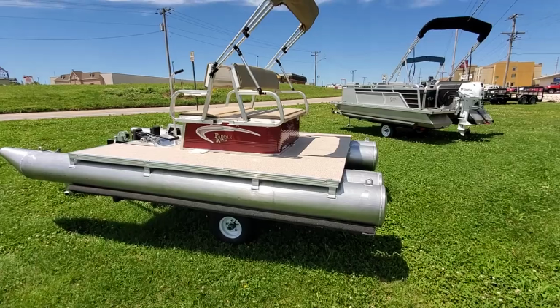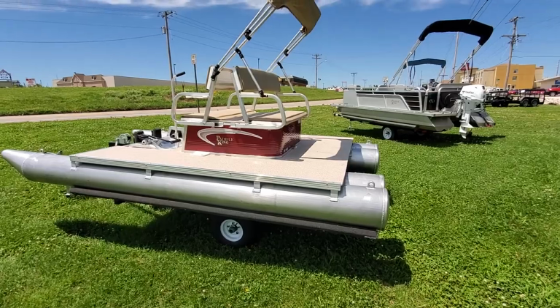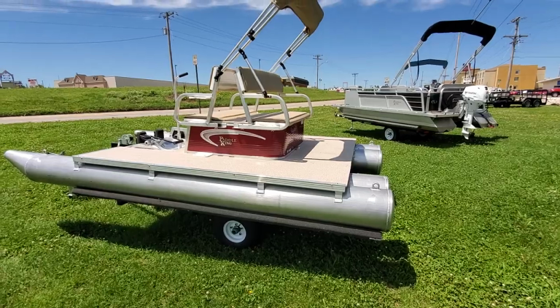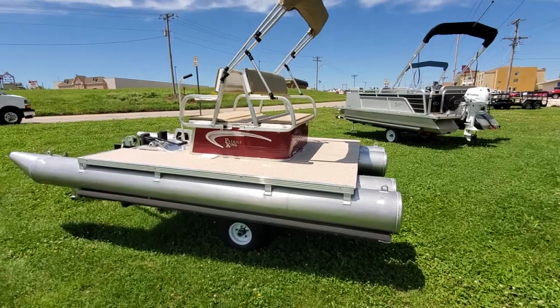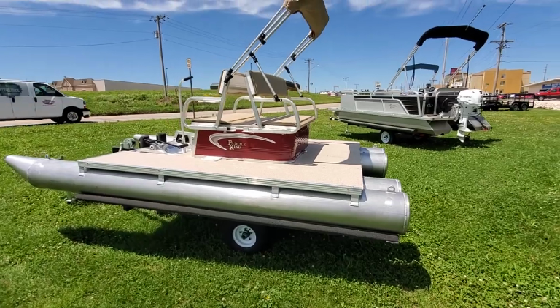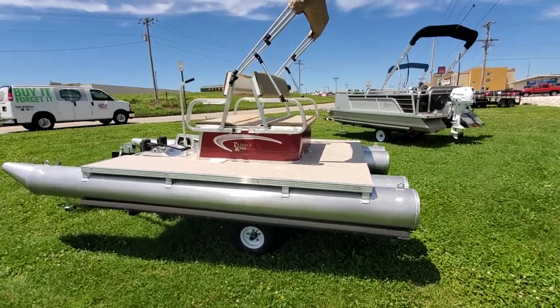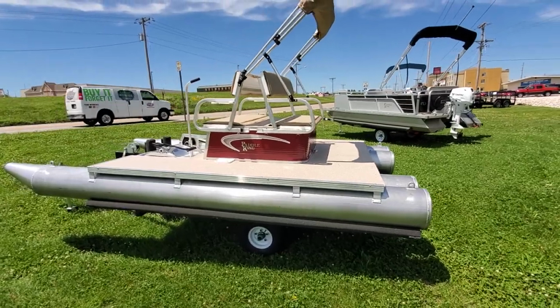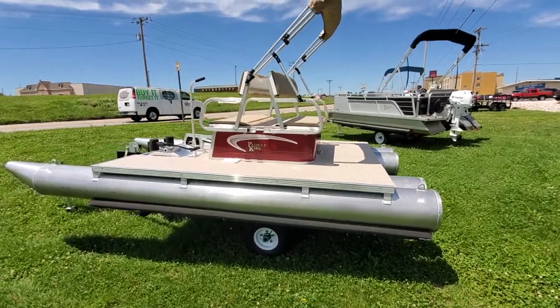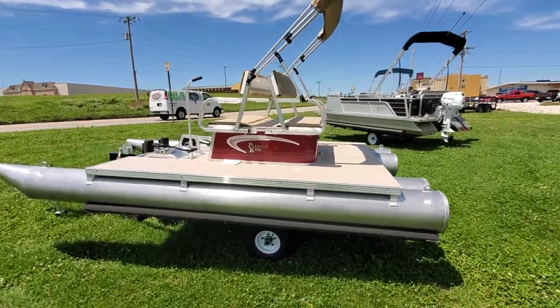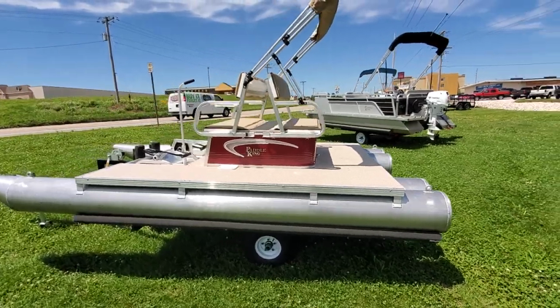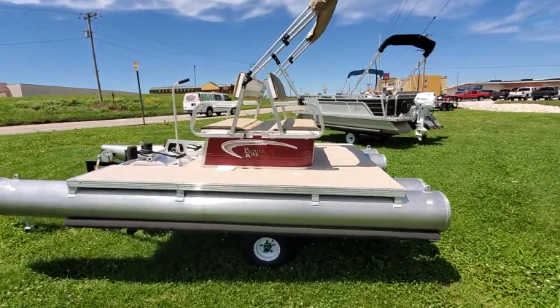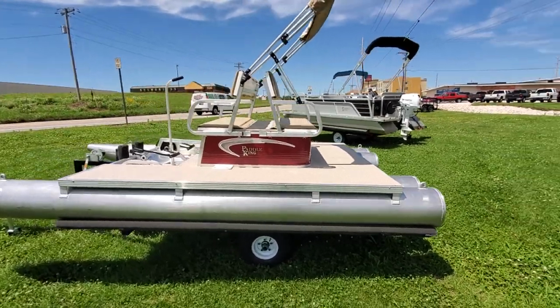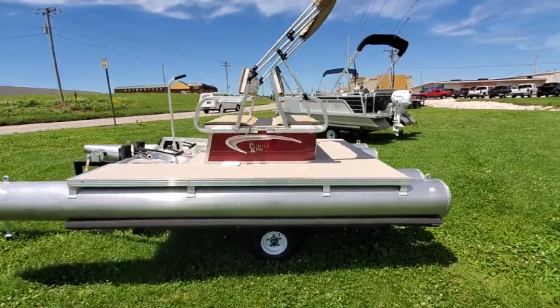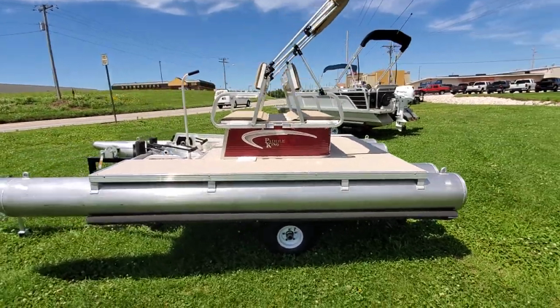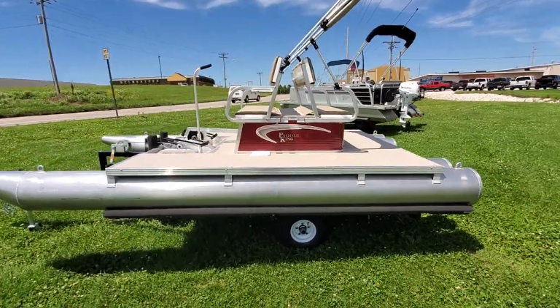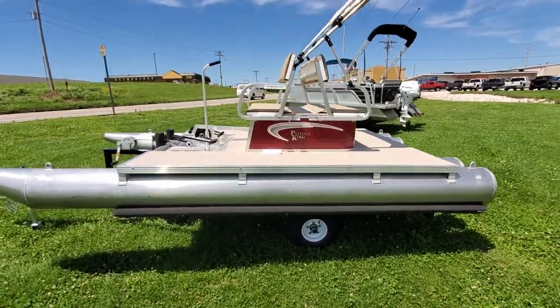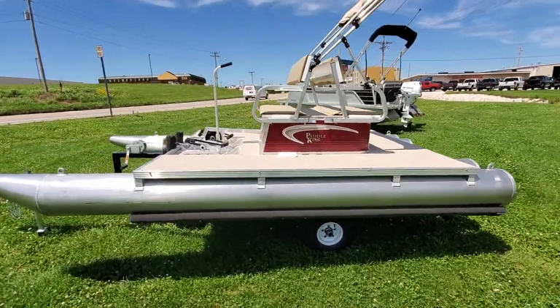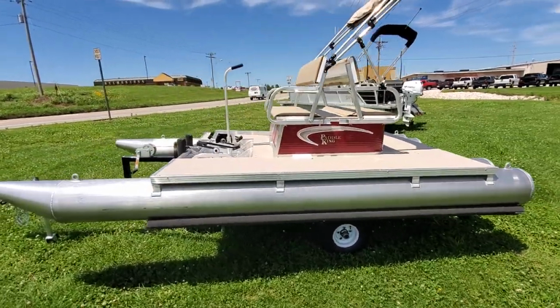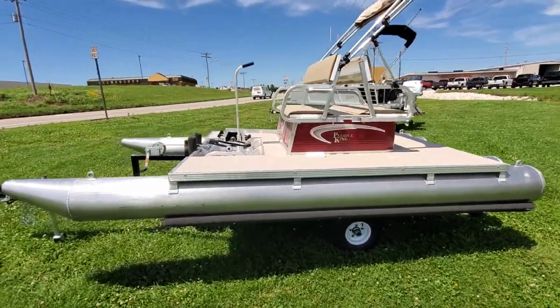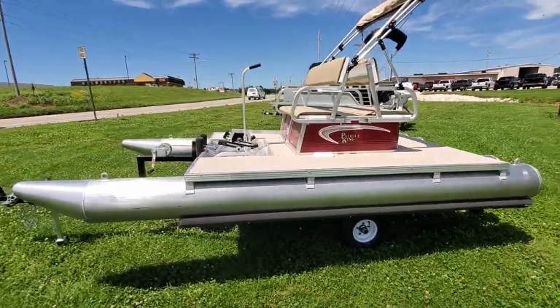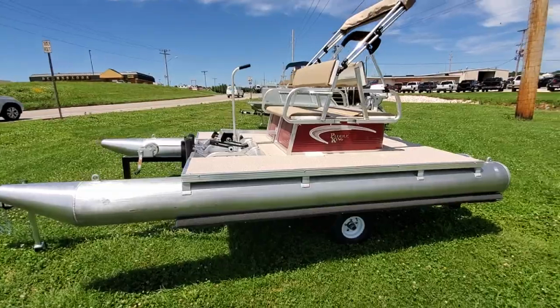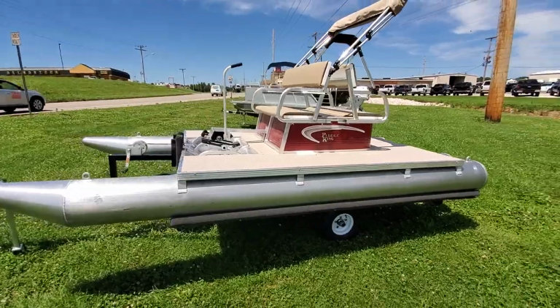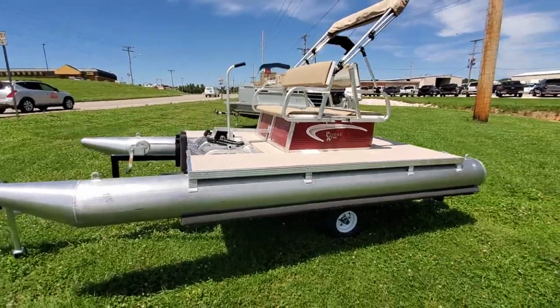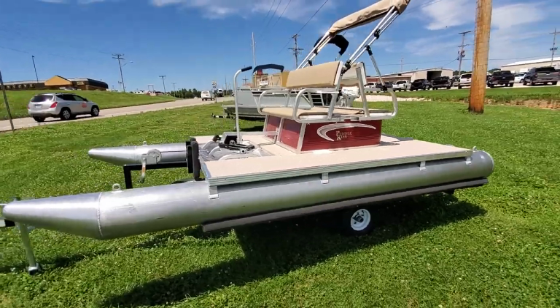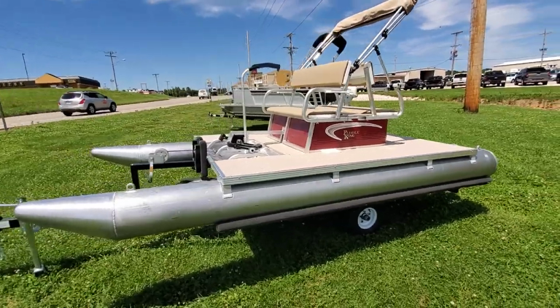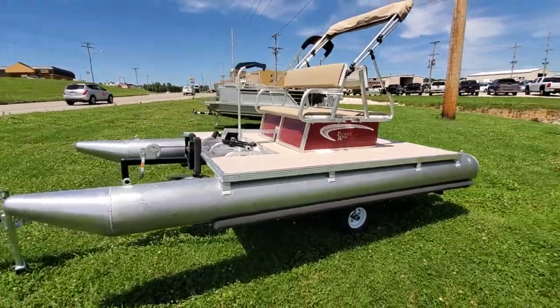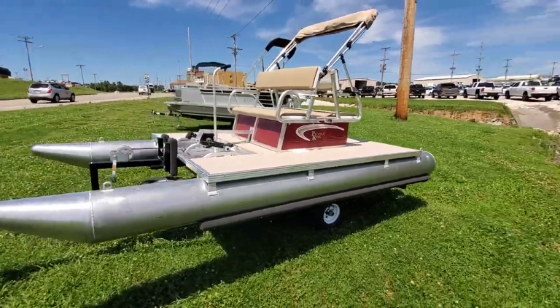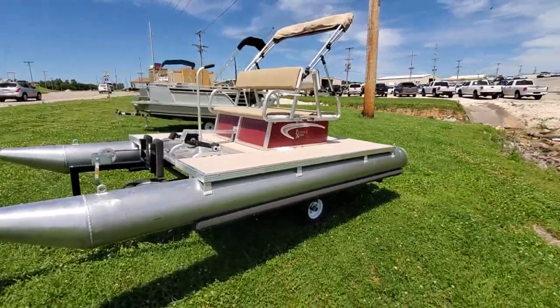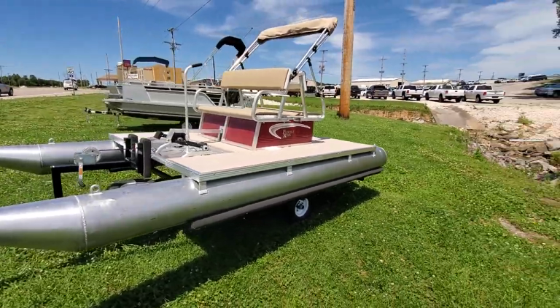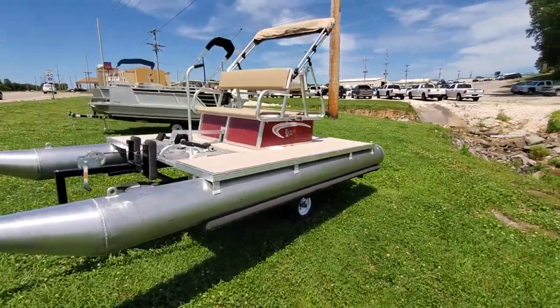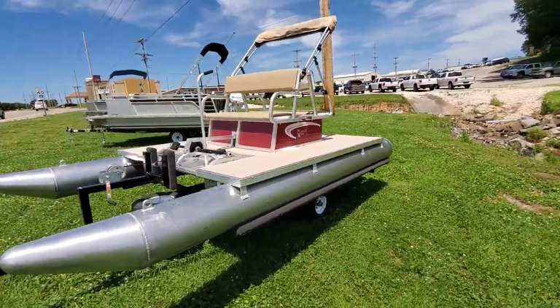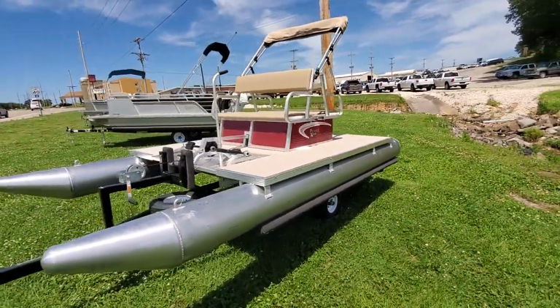Charles of First Auto Credit, Paddle King Boats, here to show you a 2019 PK-4400 with a trailer.